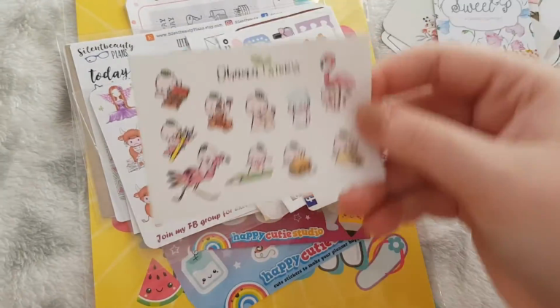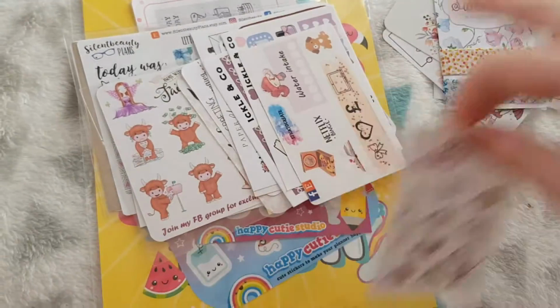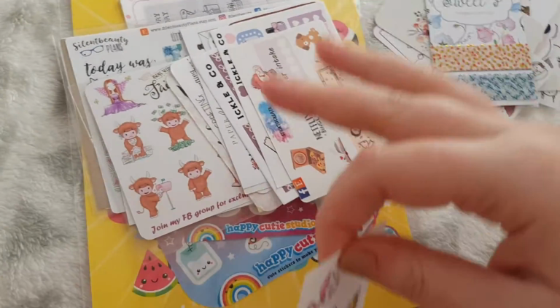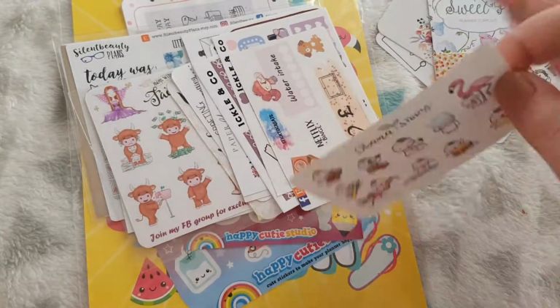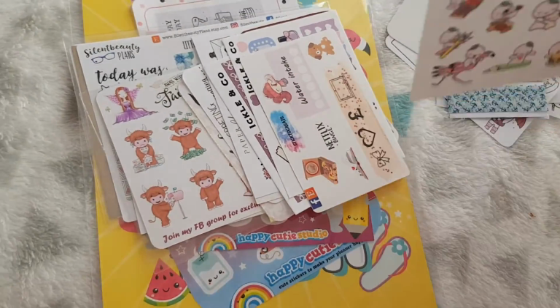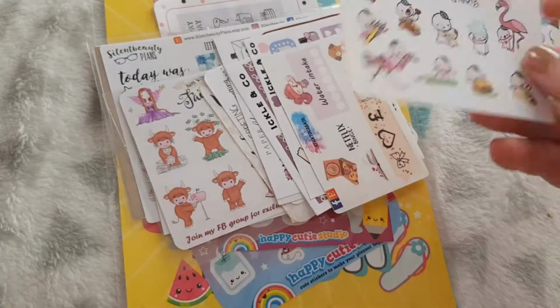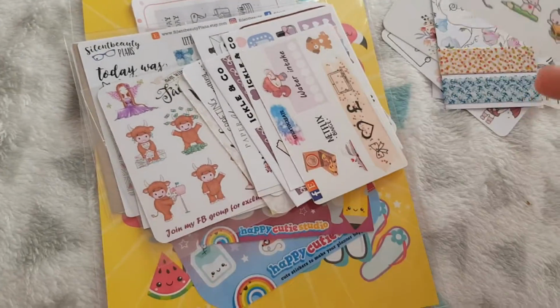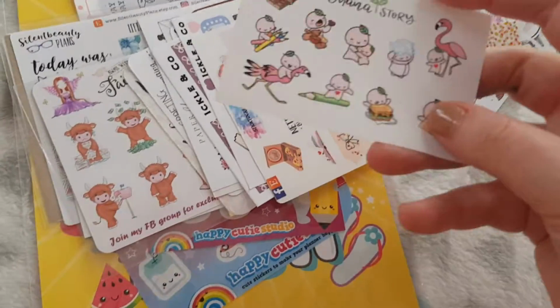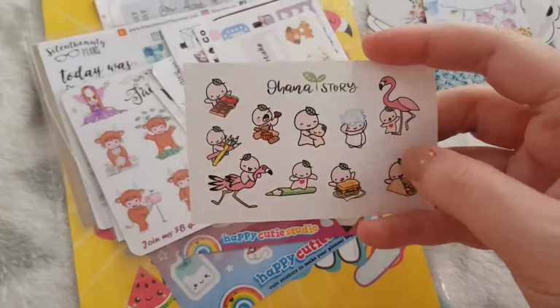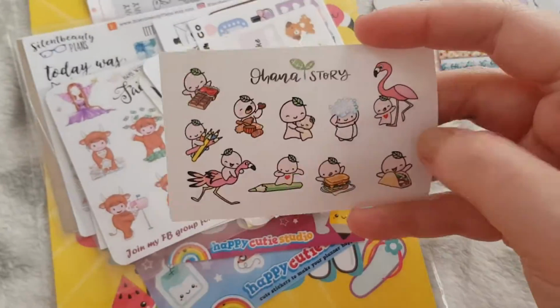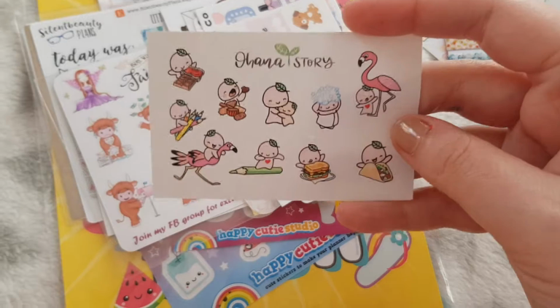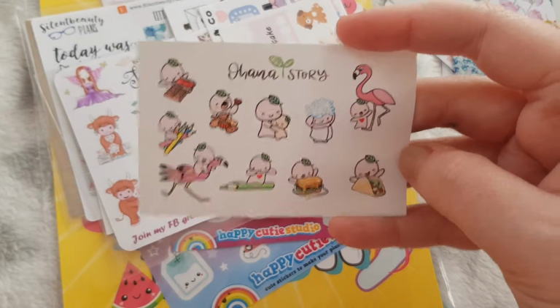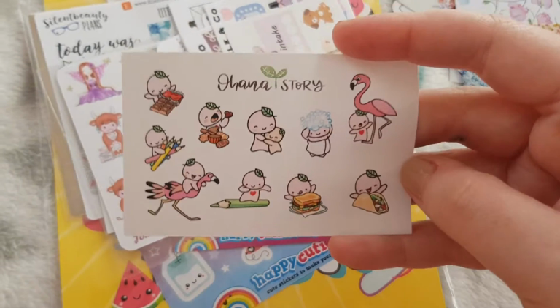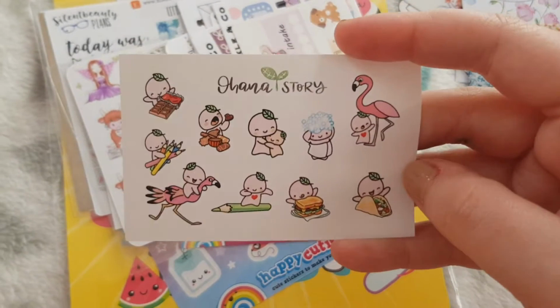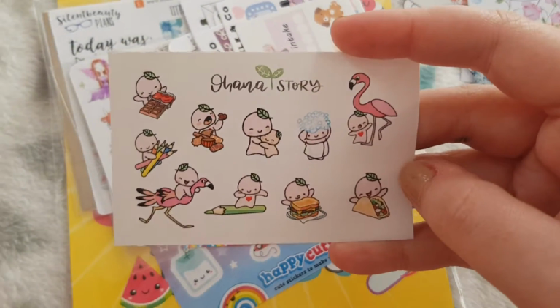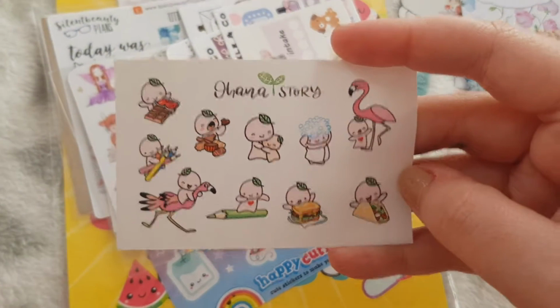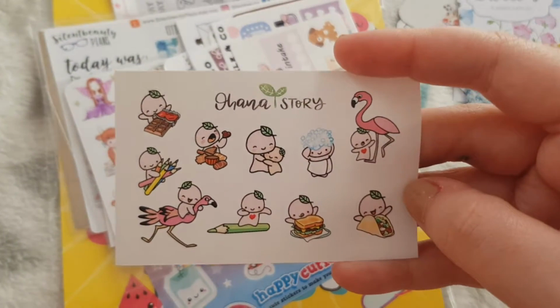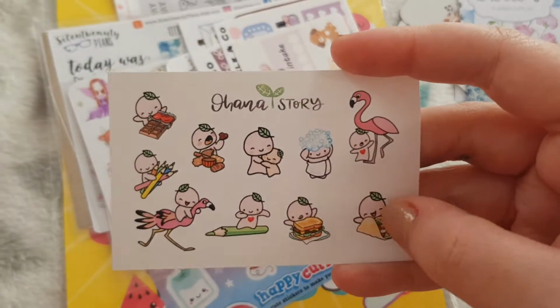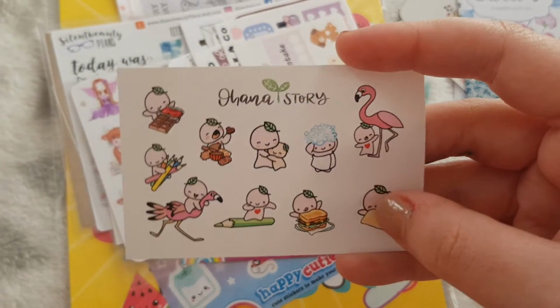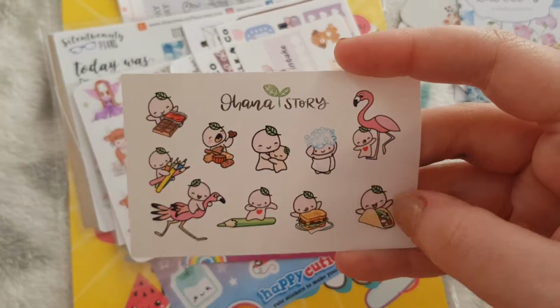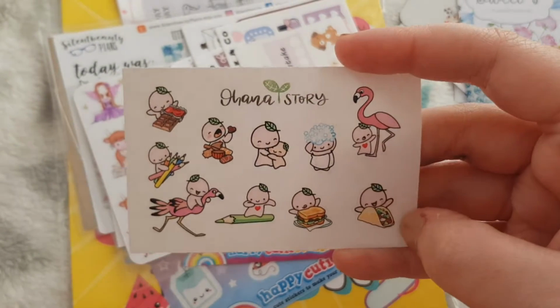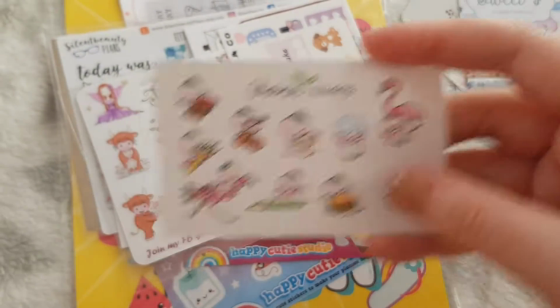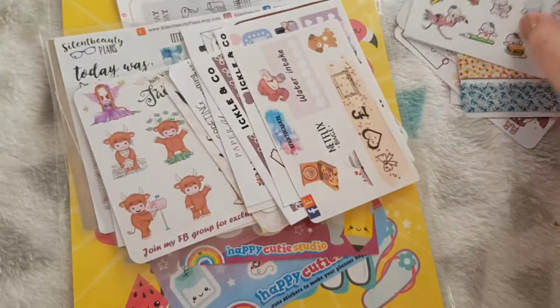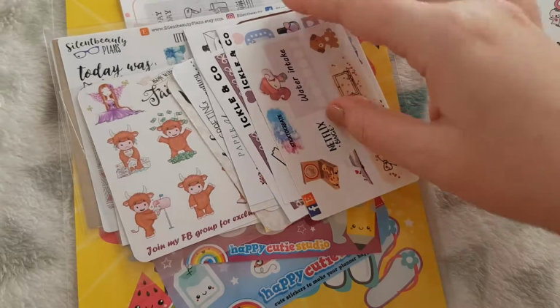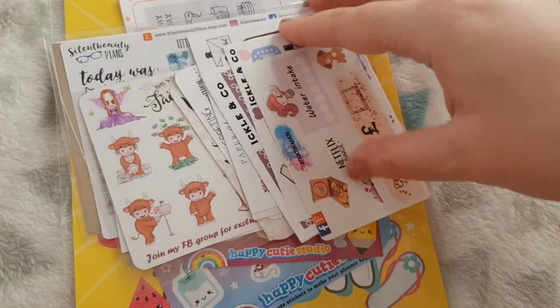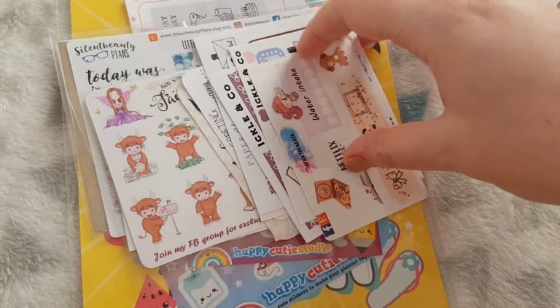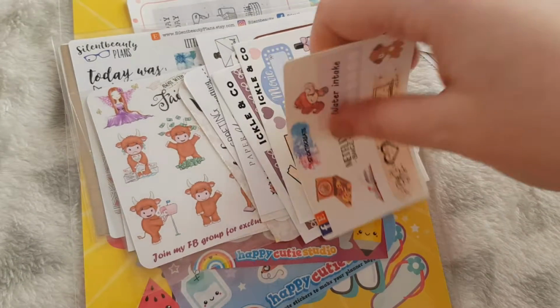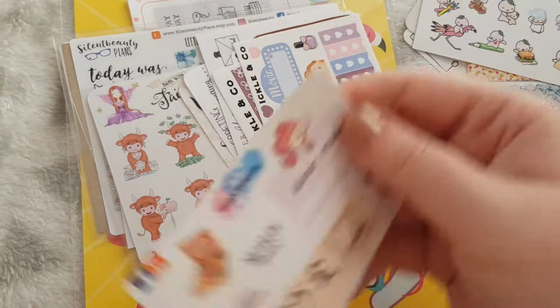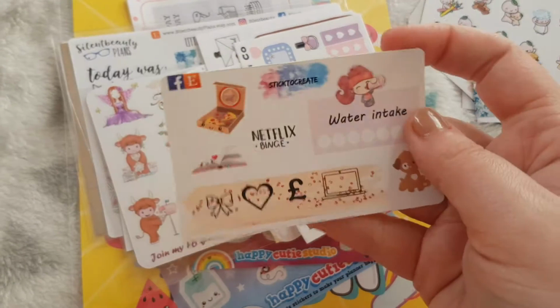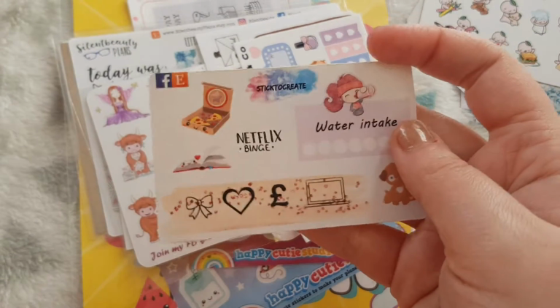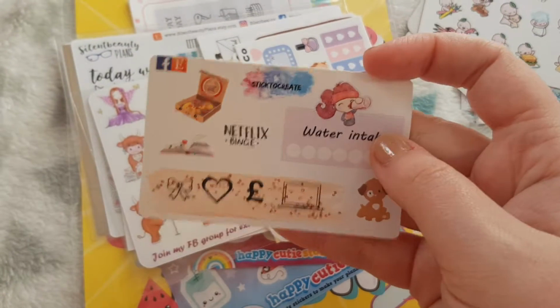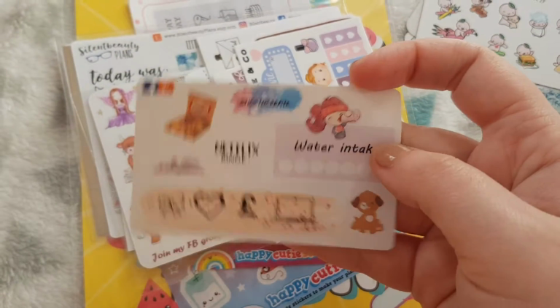A lot of these stickers were dependent on which goodie bag you got, so not all the goodie bags are the same. This one from Ohana Story — another one I'm going to go check out. This gorgeous one from Stick to Create.